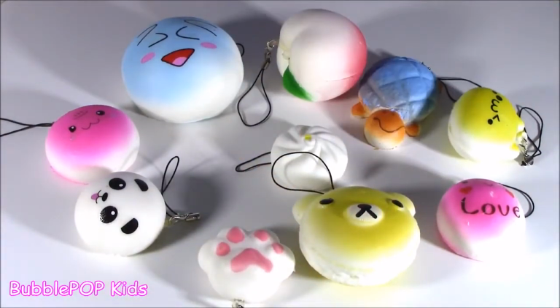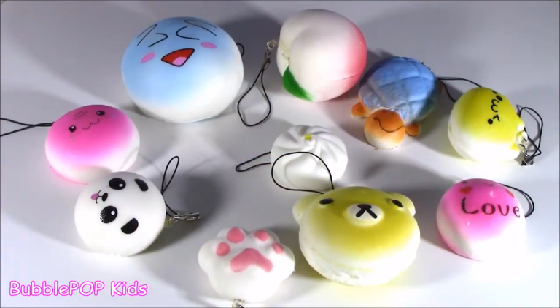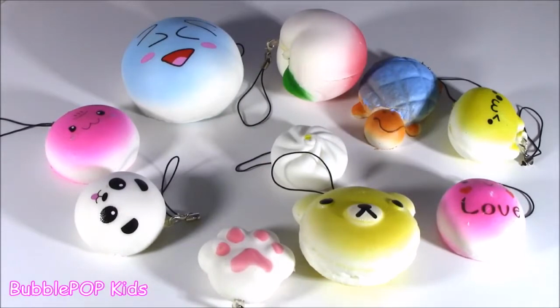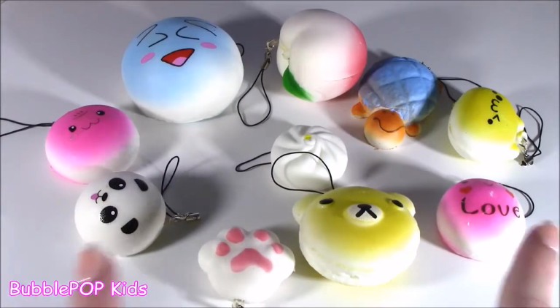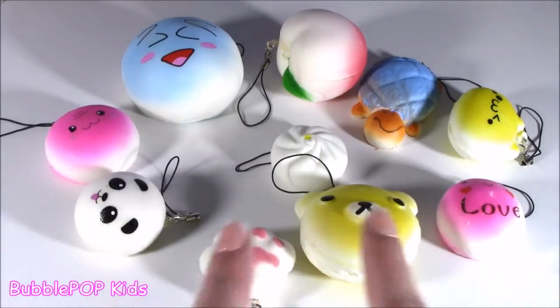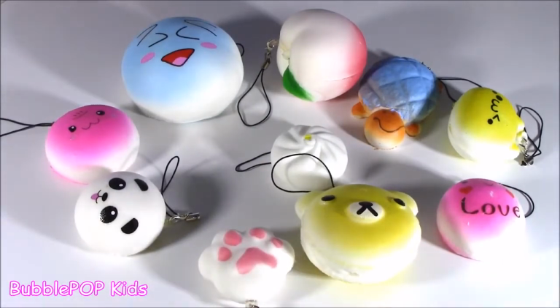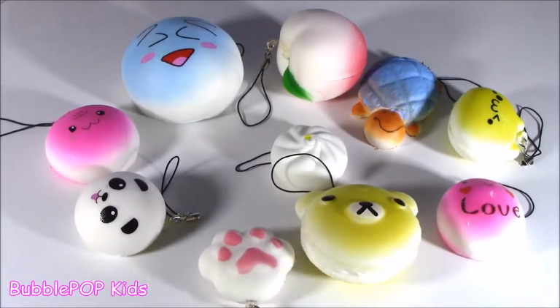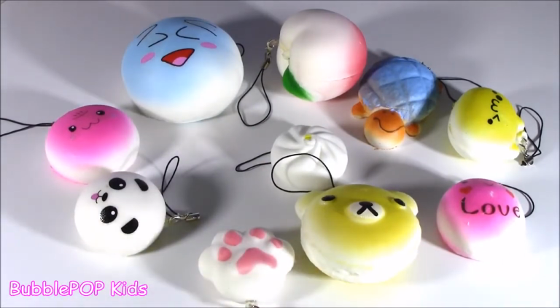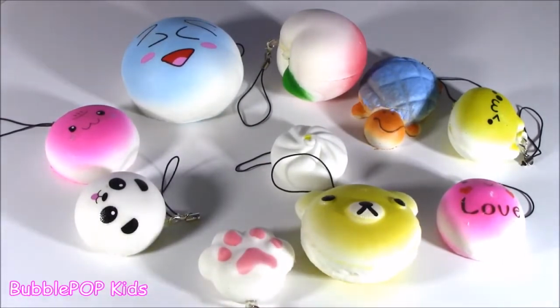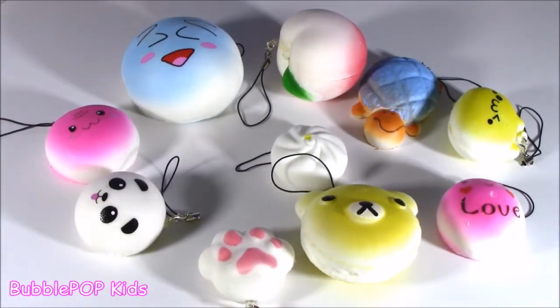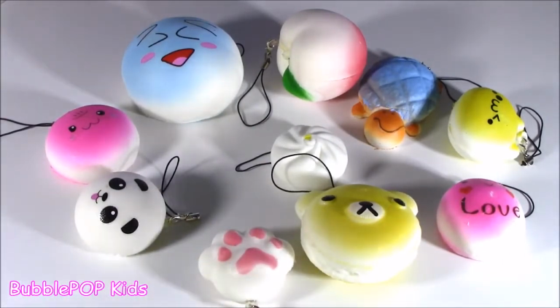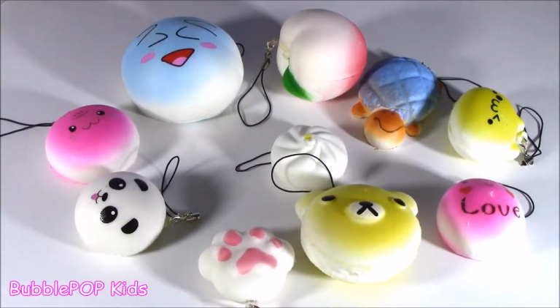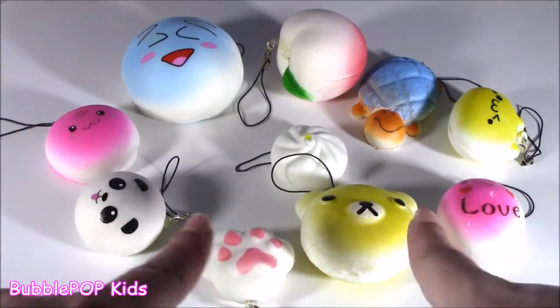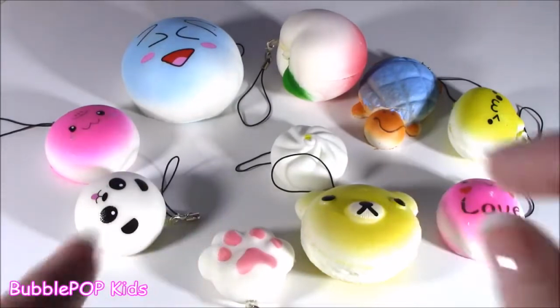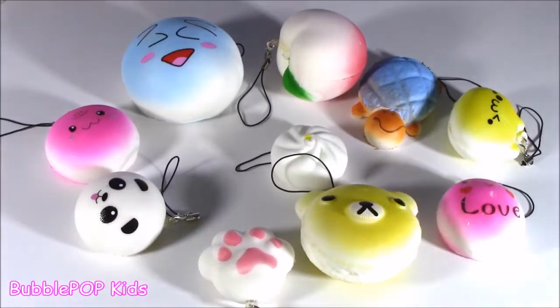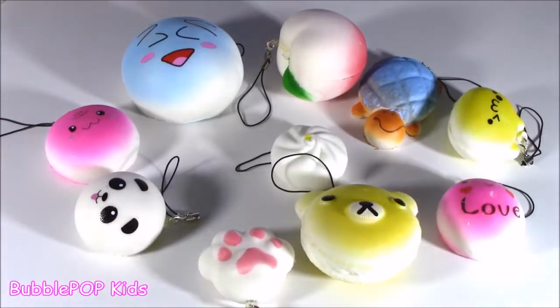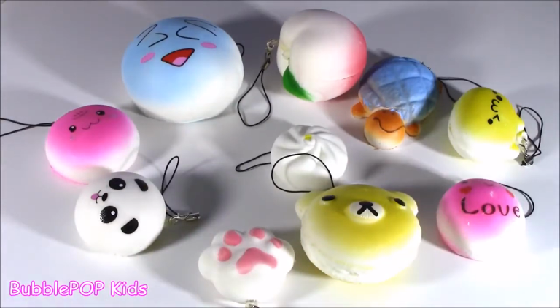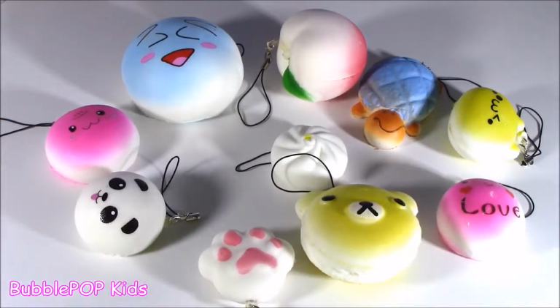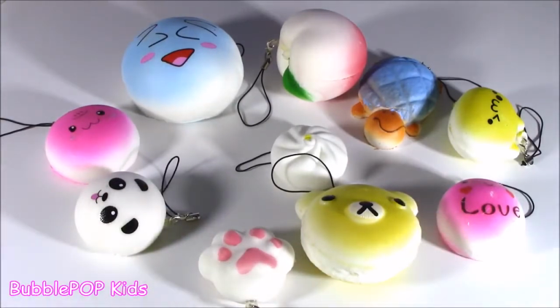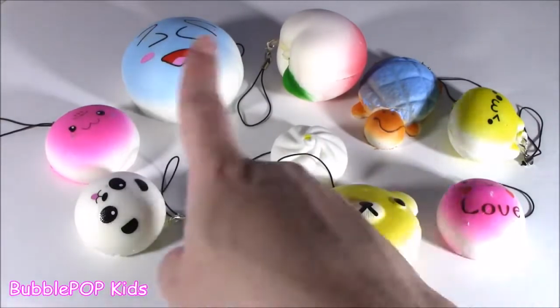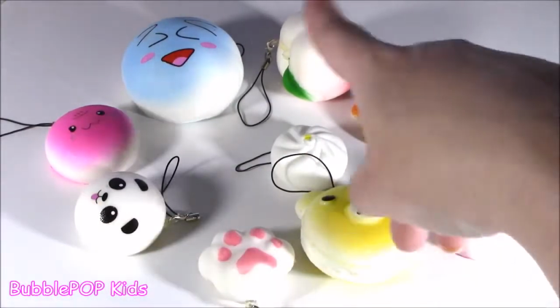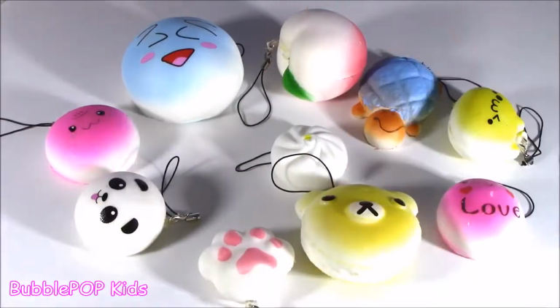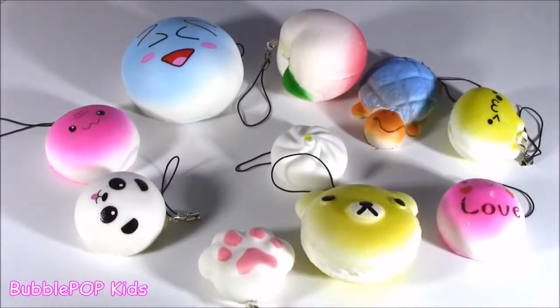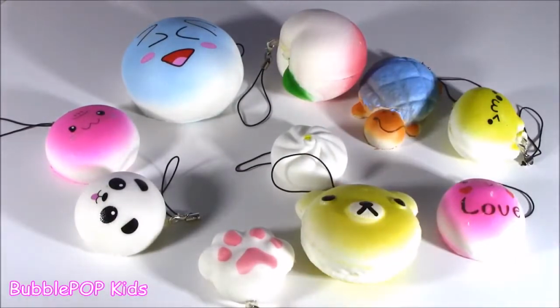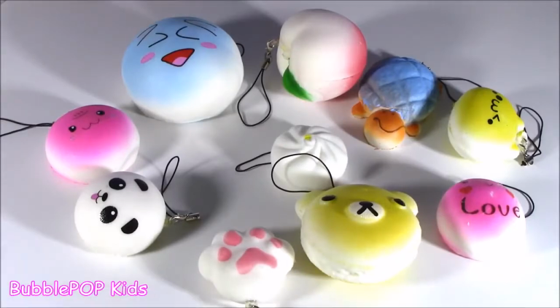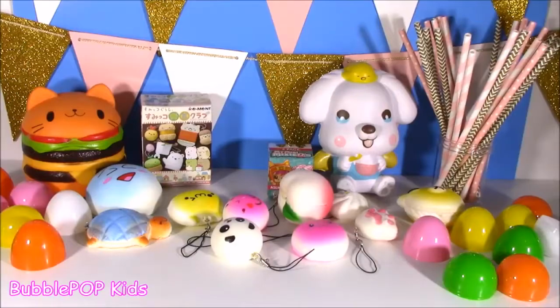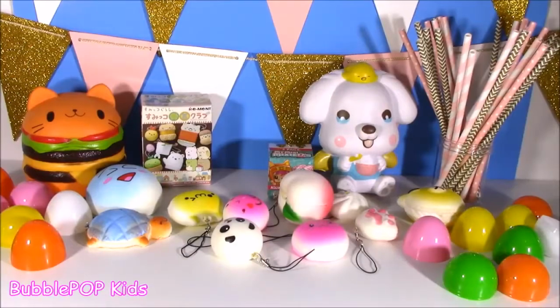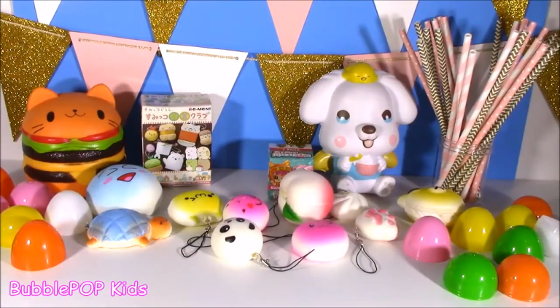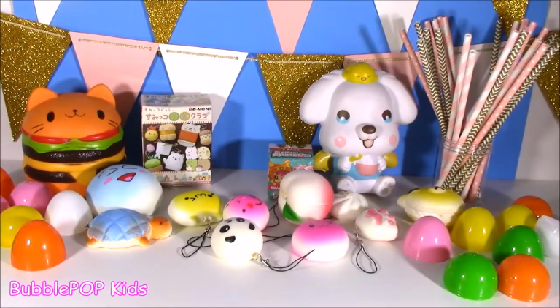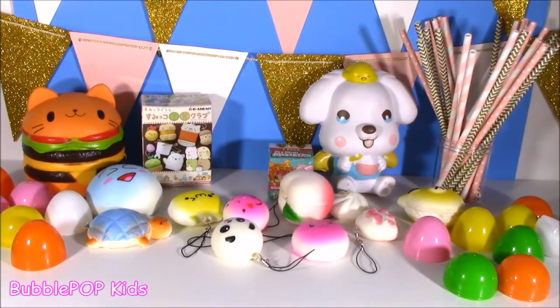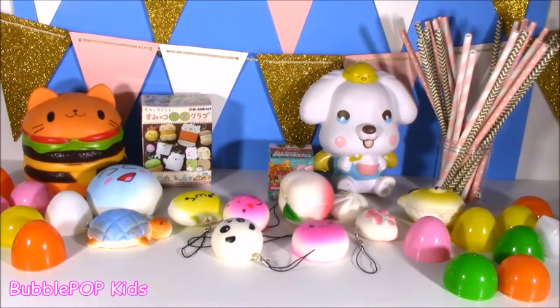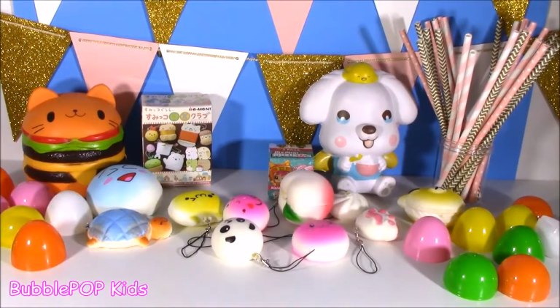And if you guys want to see another video with these little squishy eggs — I don't know if I'll find them again — but if you want to see another one like this, leave me a comment down below. And let me know out of all these which one you liked. We are finally at the second portion of the show — the surprises.